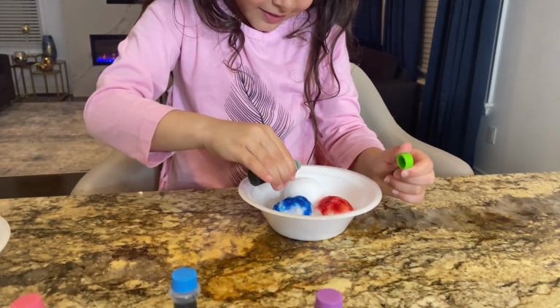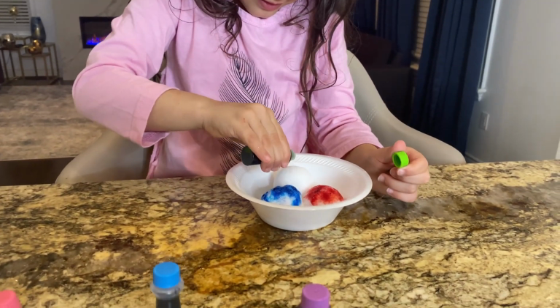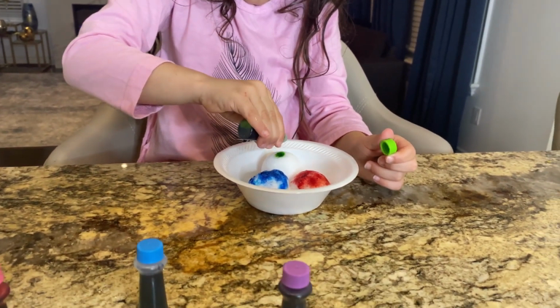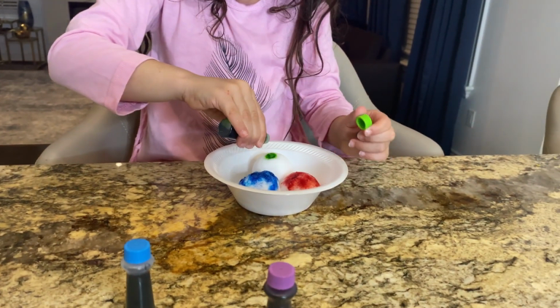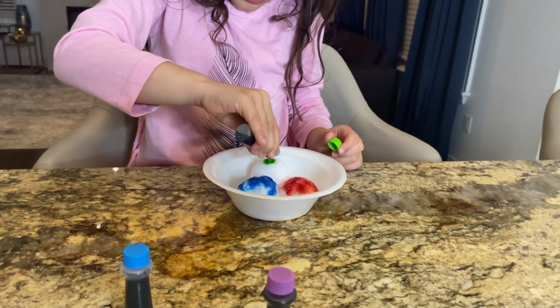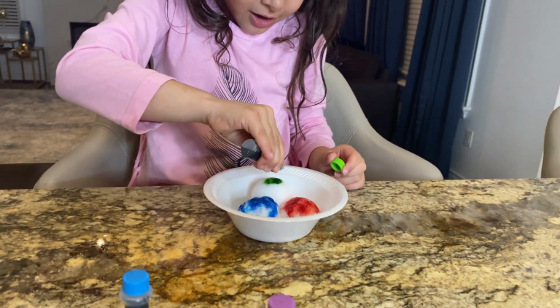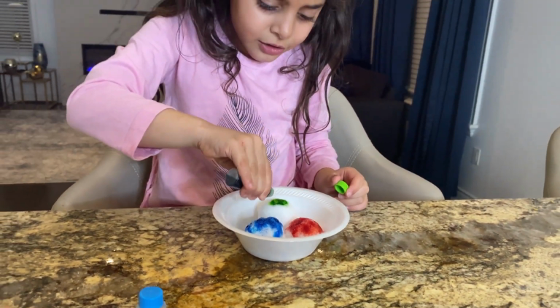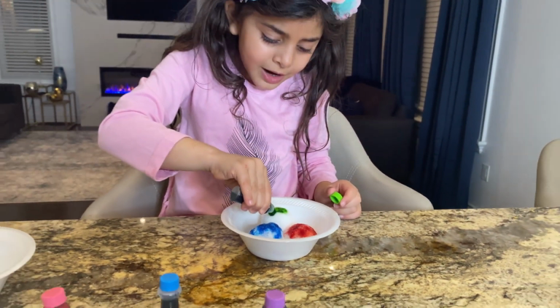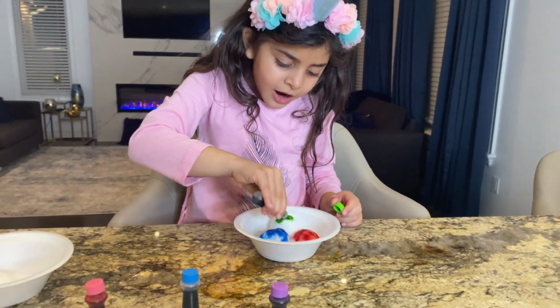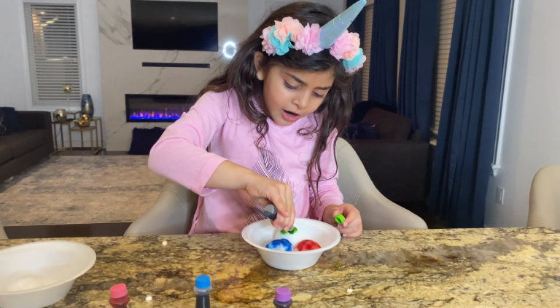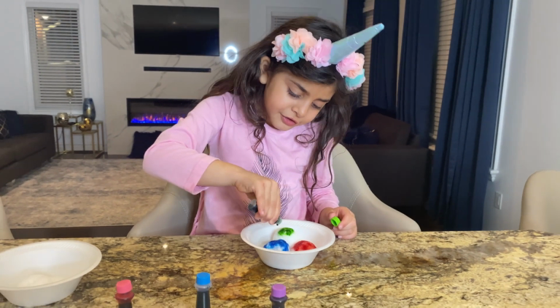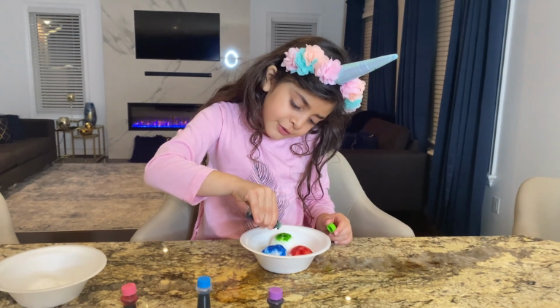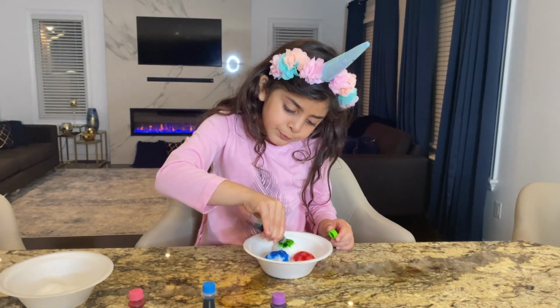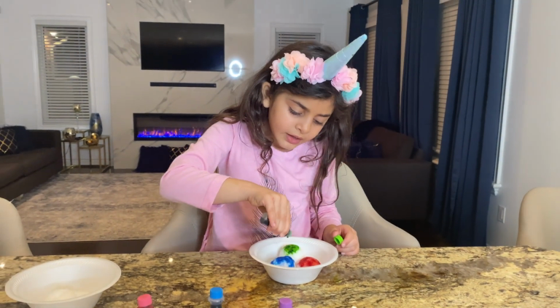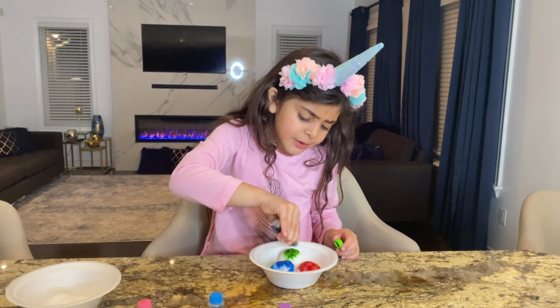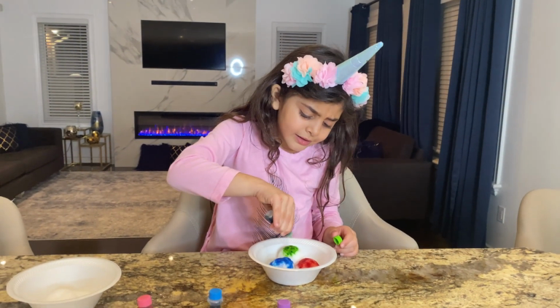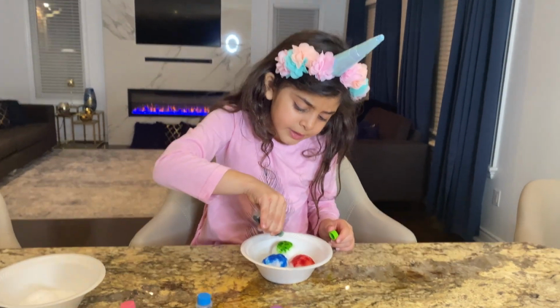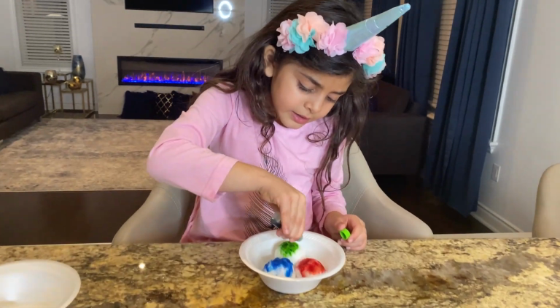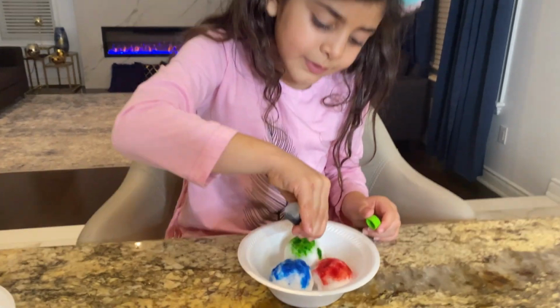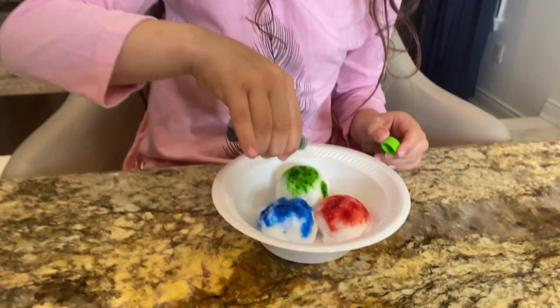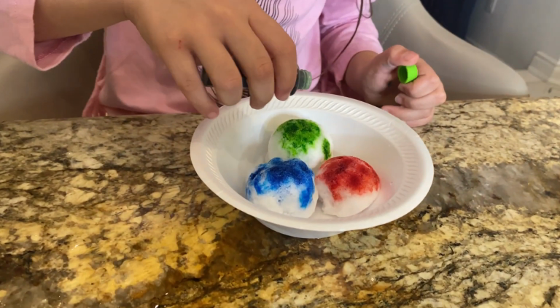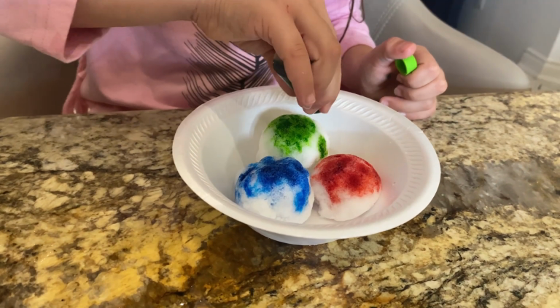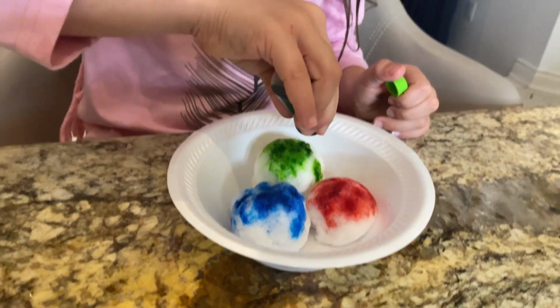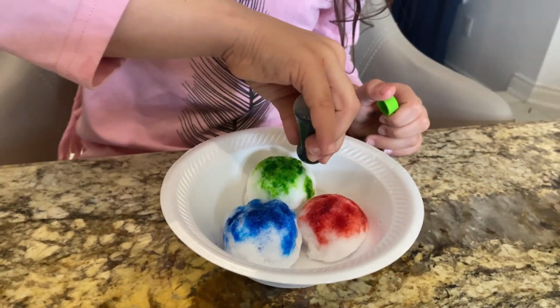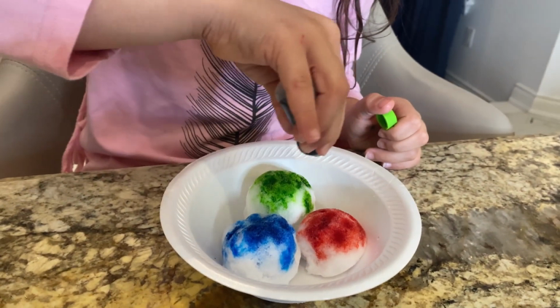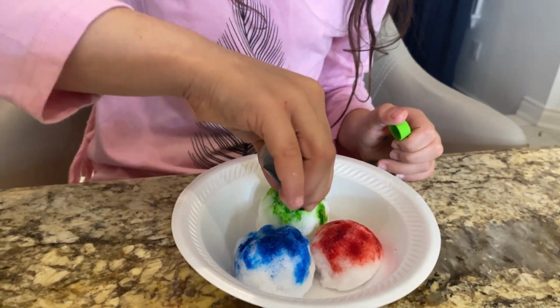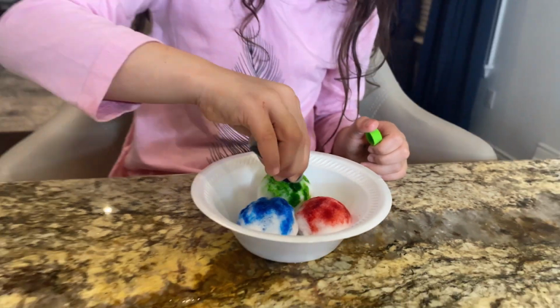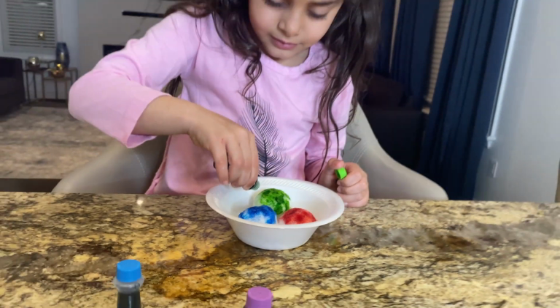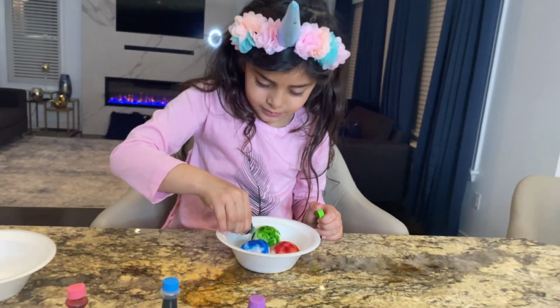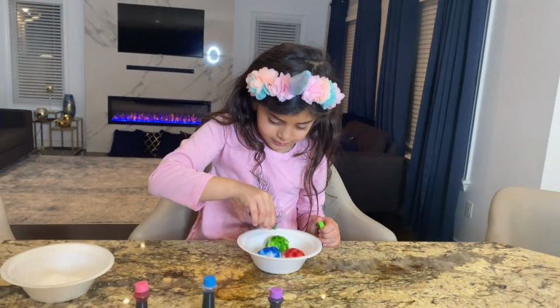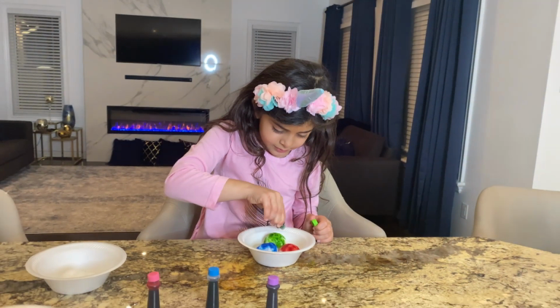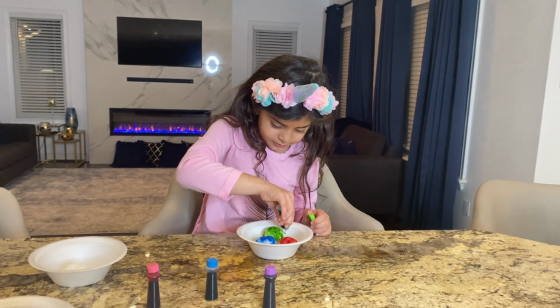Green color, green color, where are you? Here I am, here I am. How do we do? Green color! Beautiful! Good job, Sally!